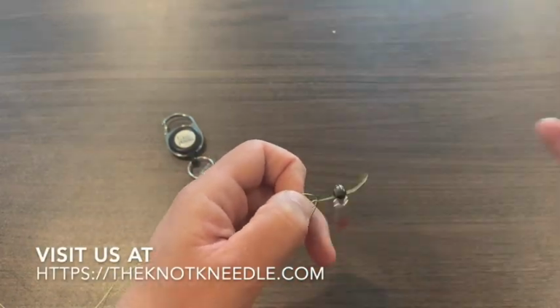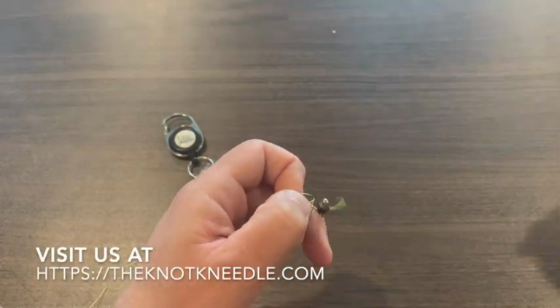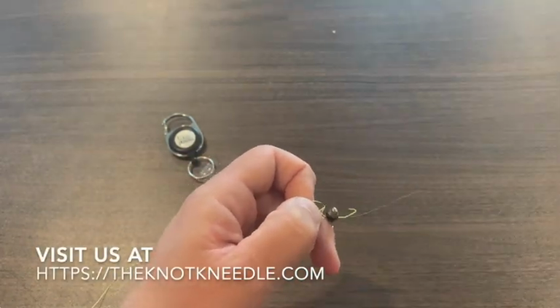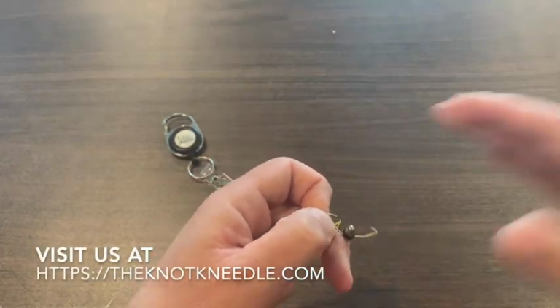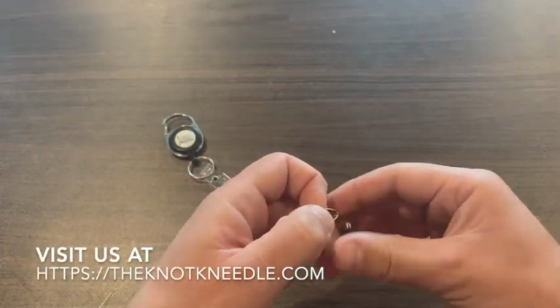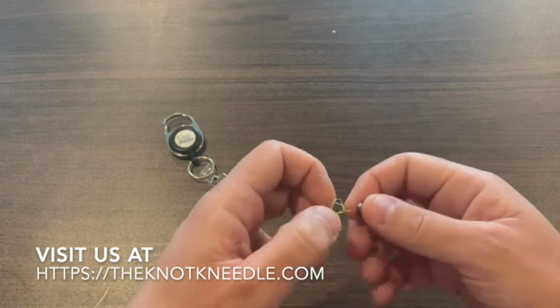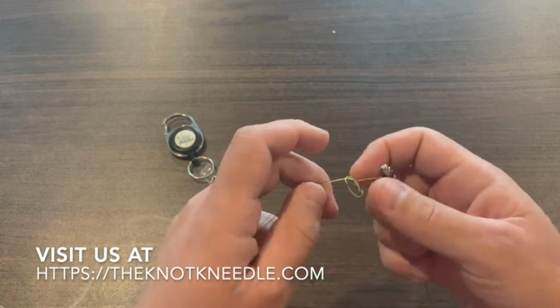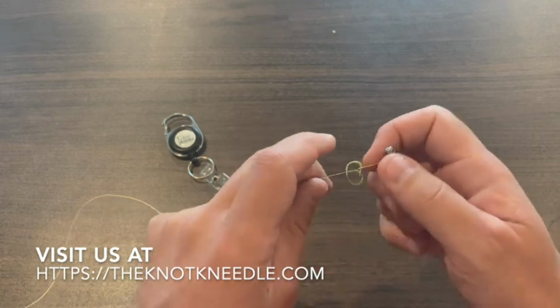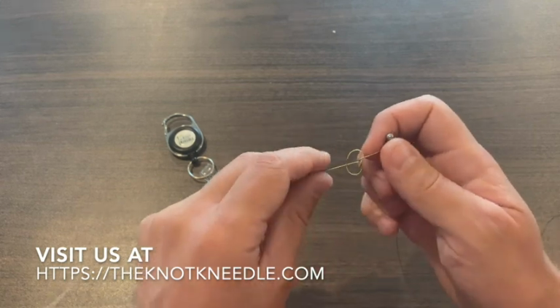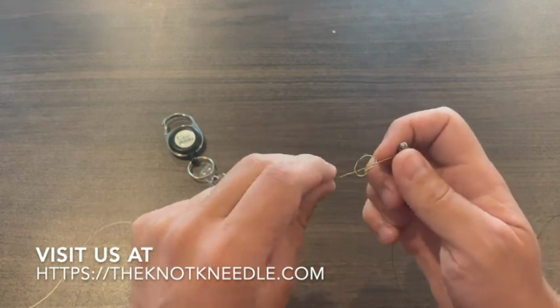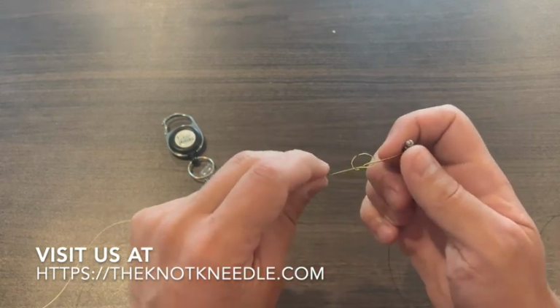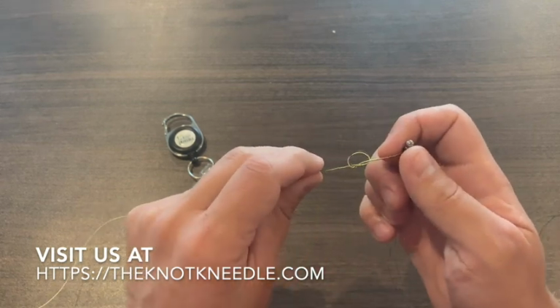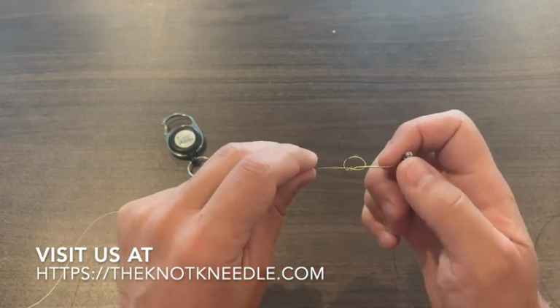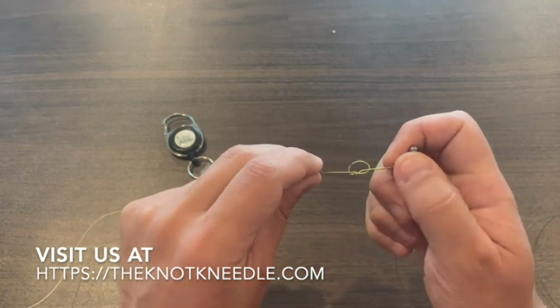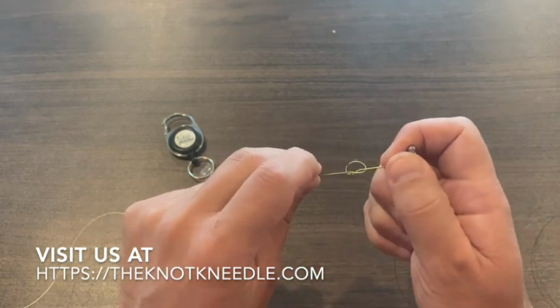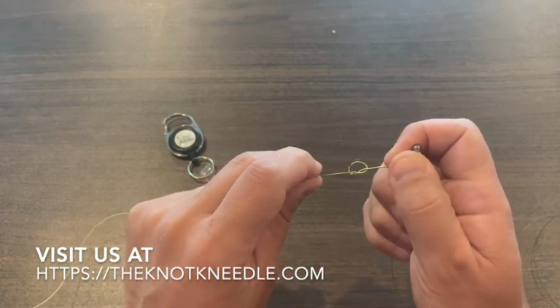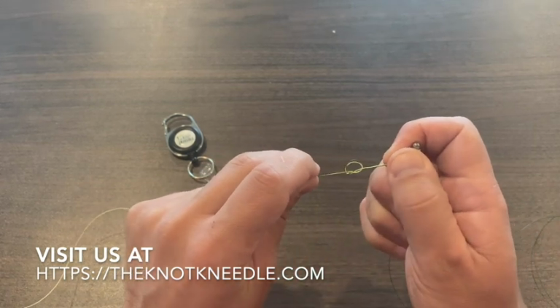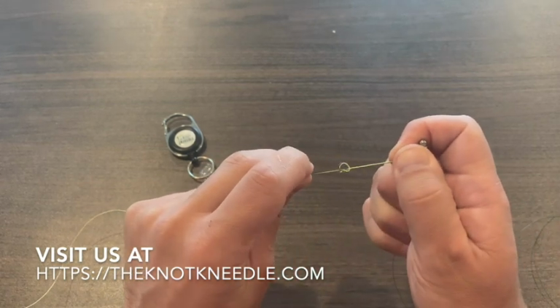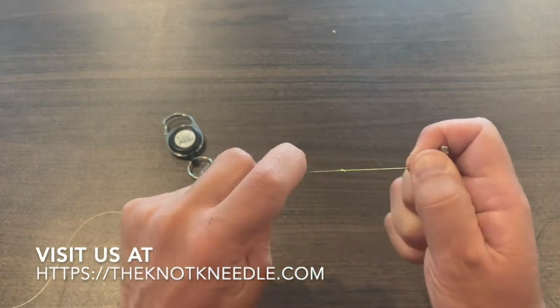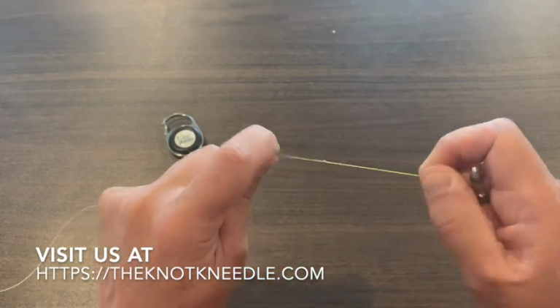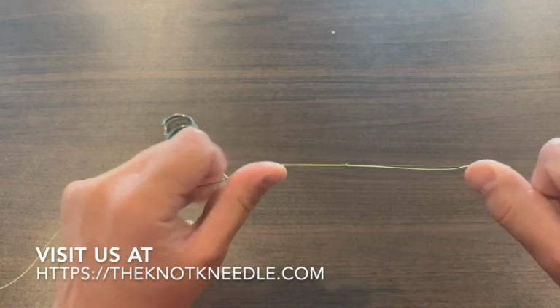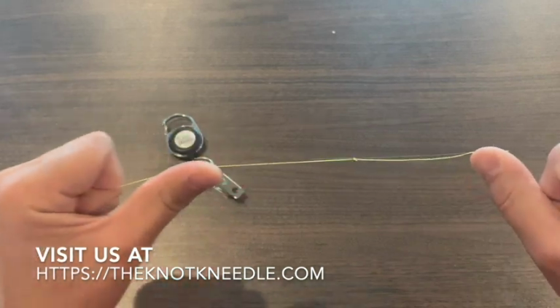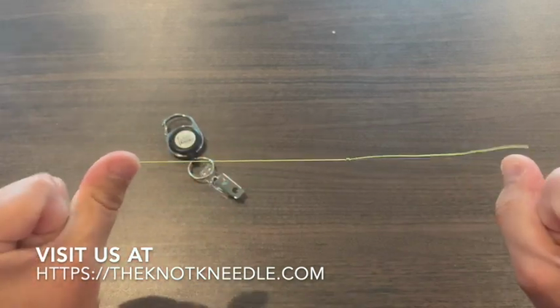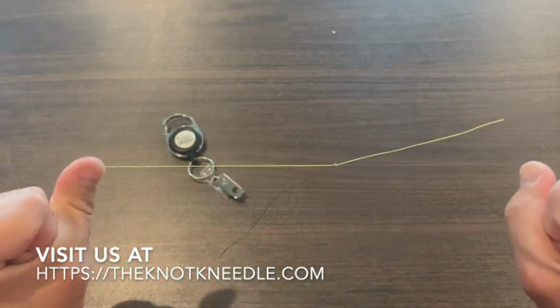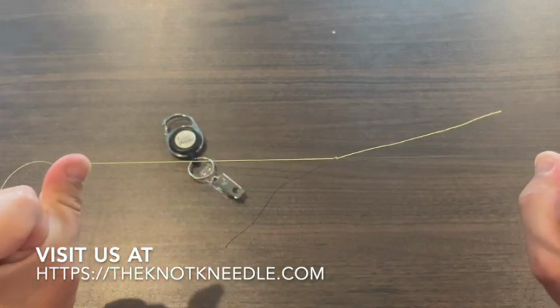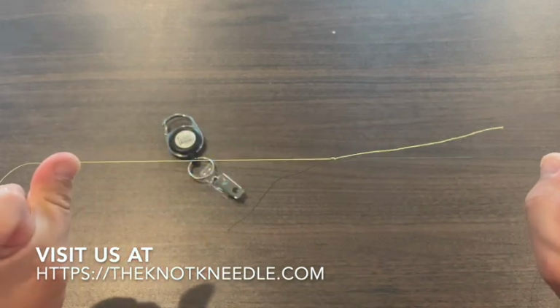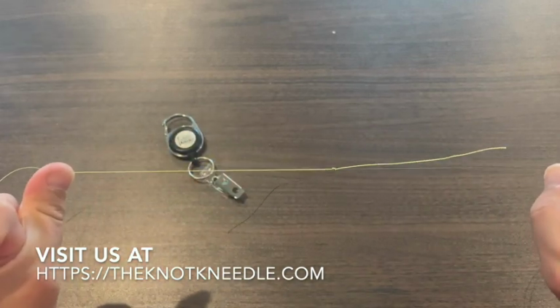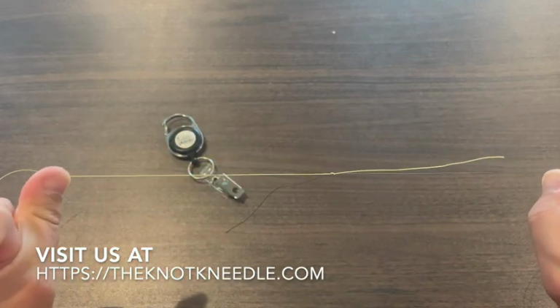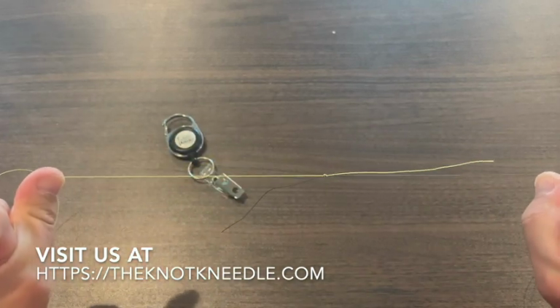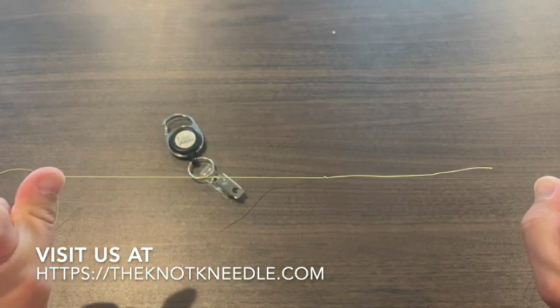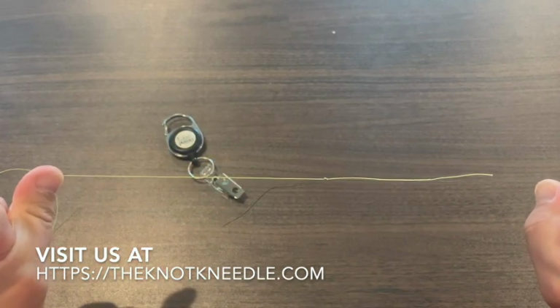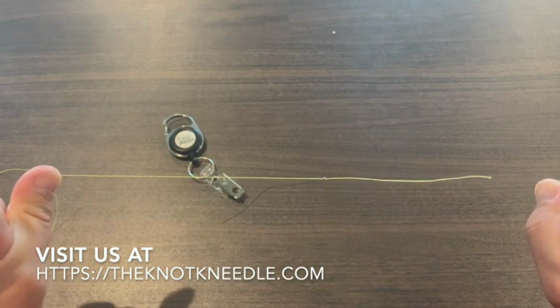Pull your tippet through. There's your figure eight. Wet your line and then cinch it down, and that's your Orvis Tippet knot using the knot needle.